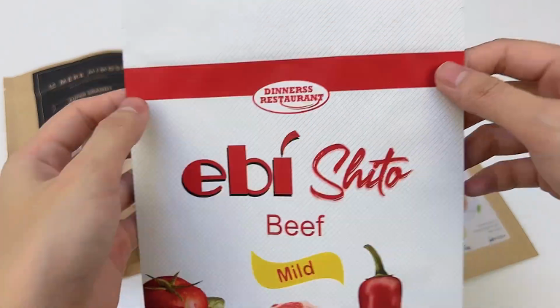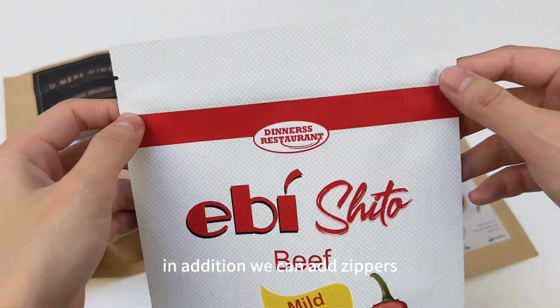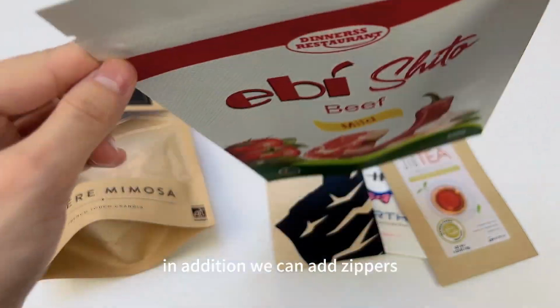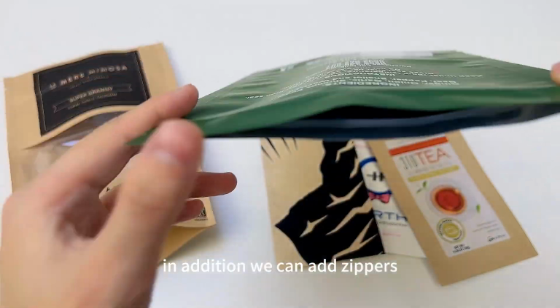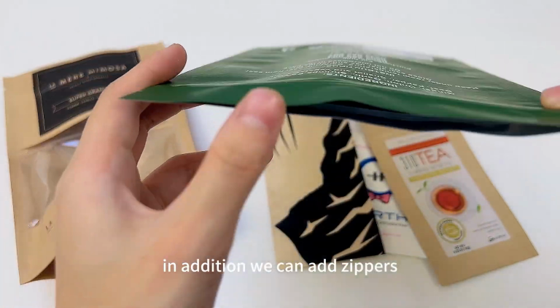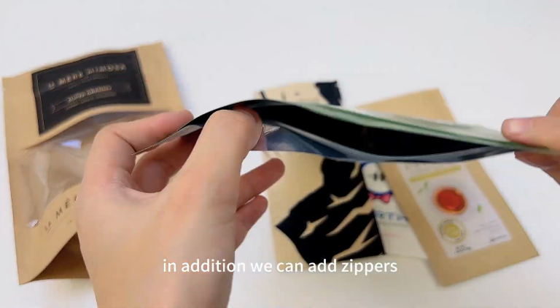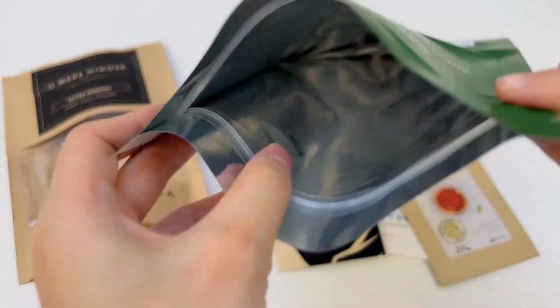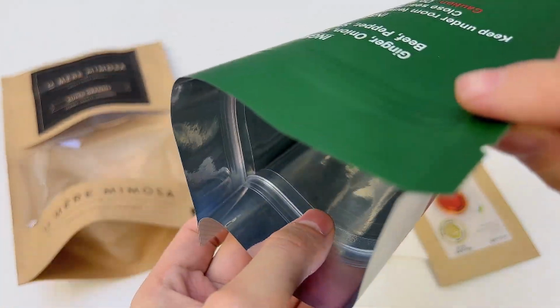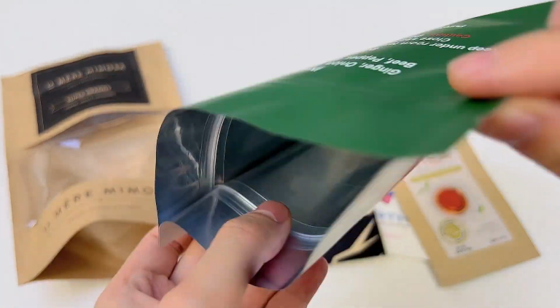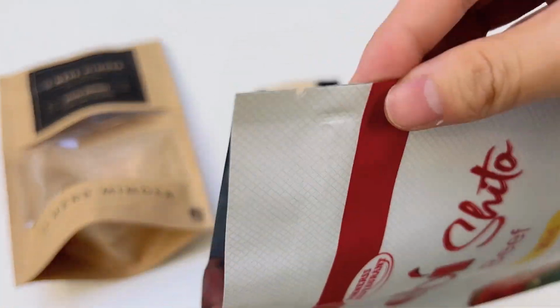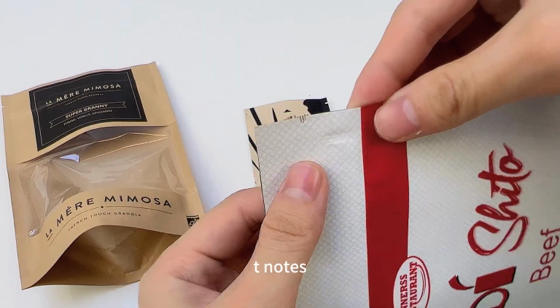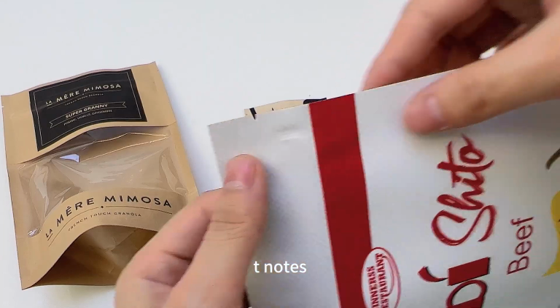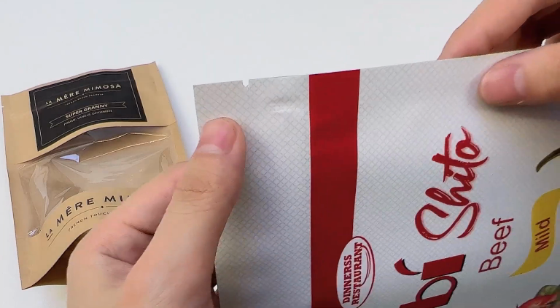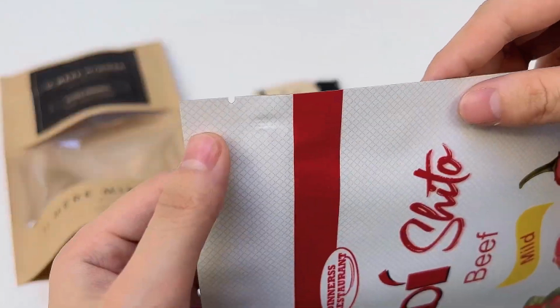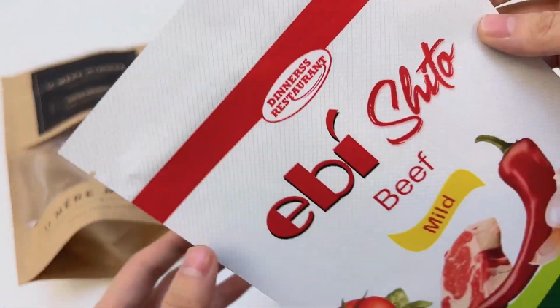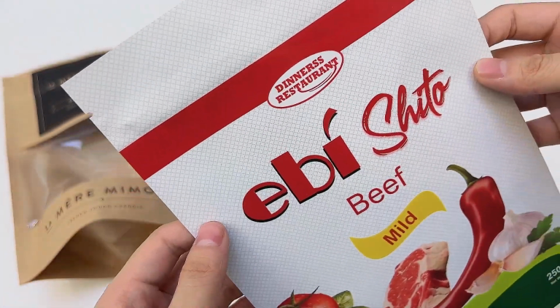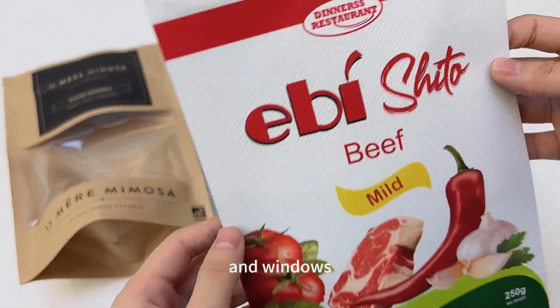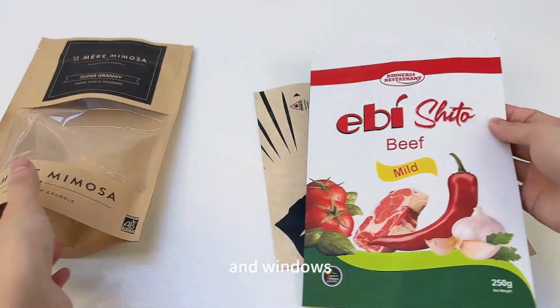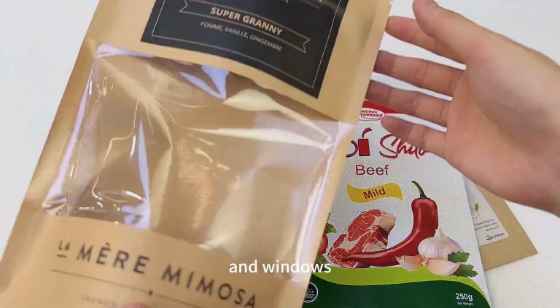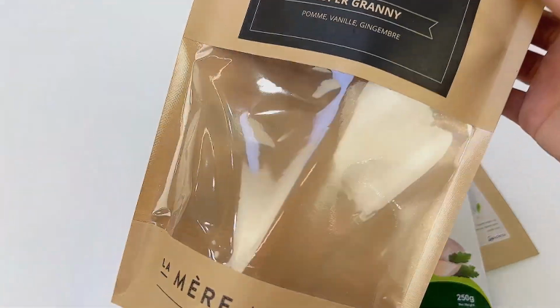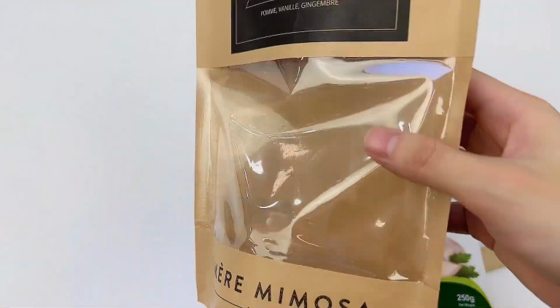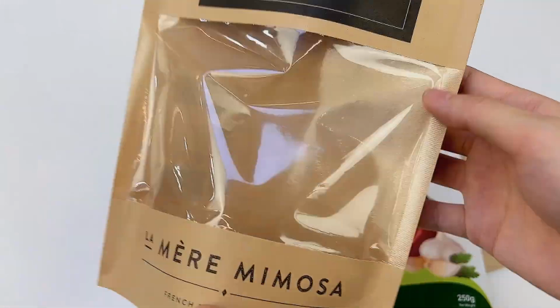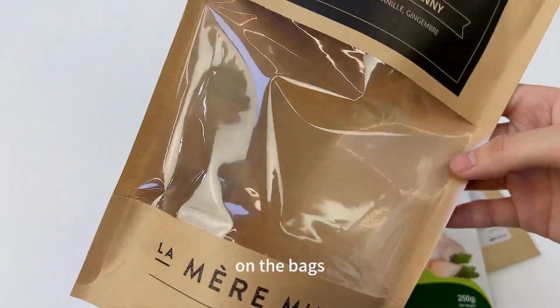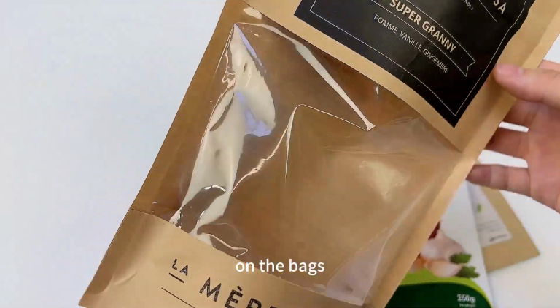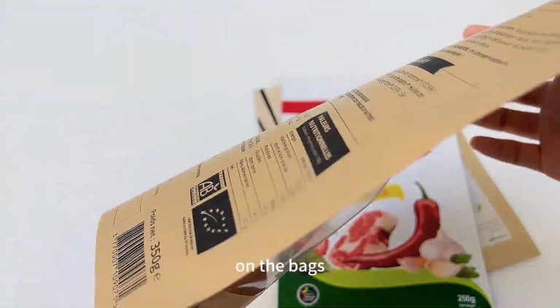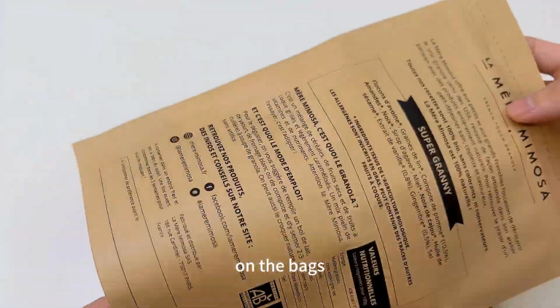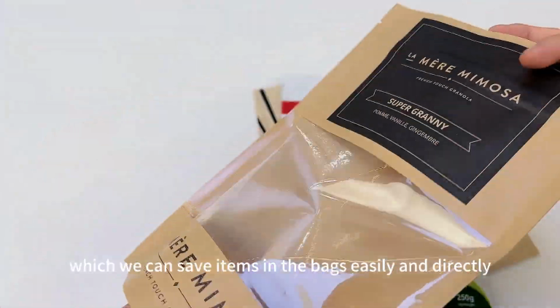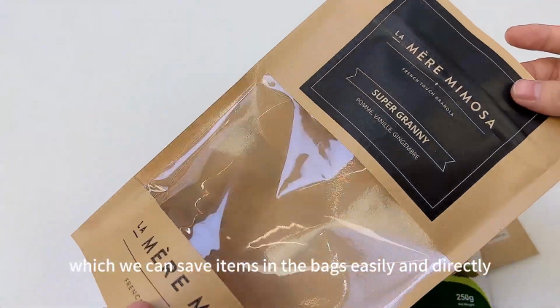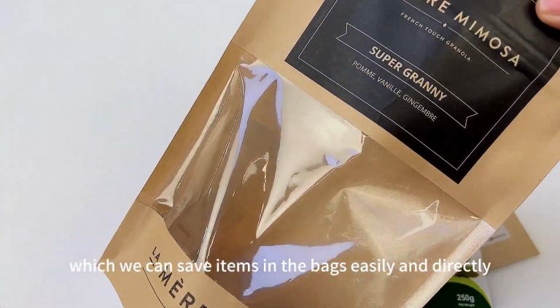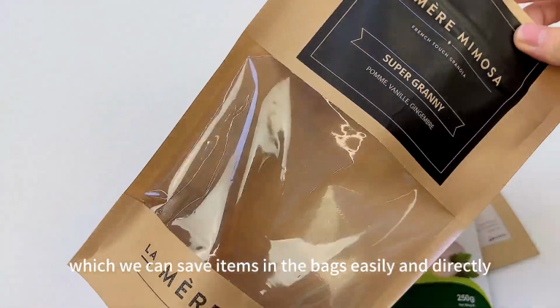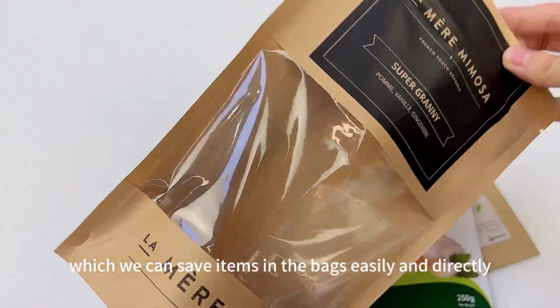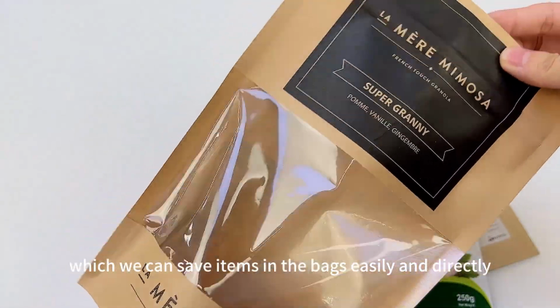In addition, we can add zippers, tail nodes, and windows on the bags, which allows us to store and view items in the bags easily and directly.